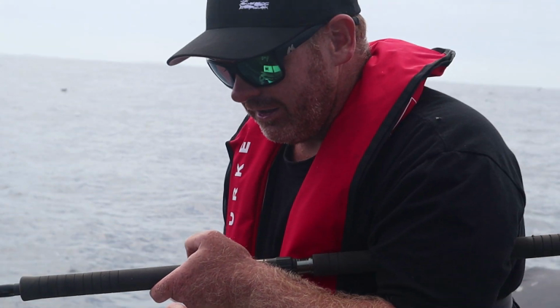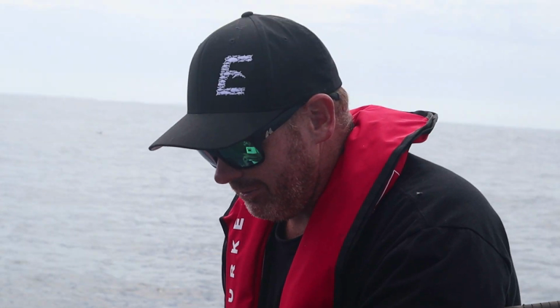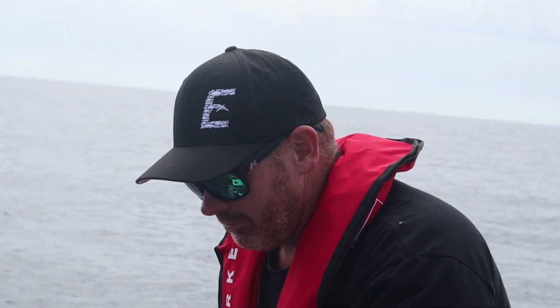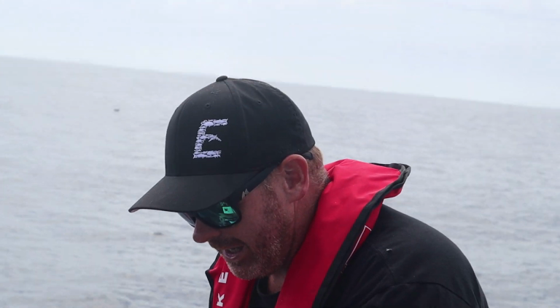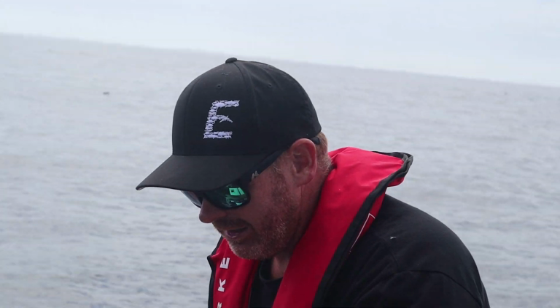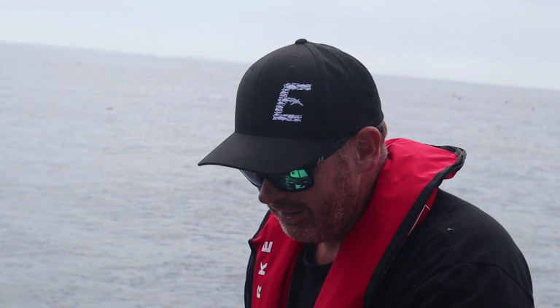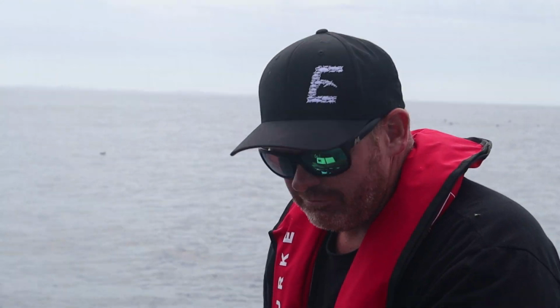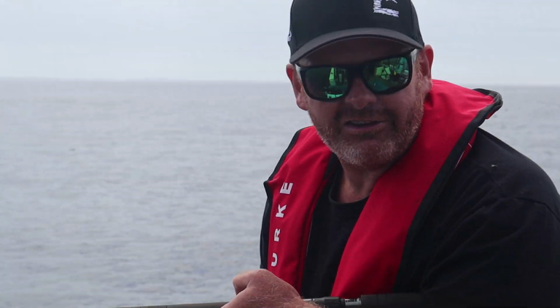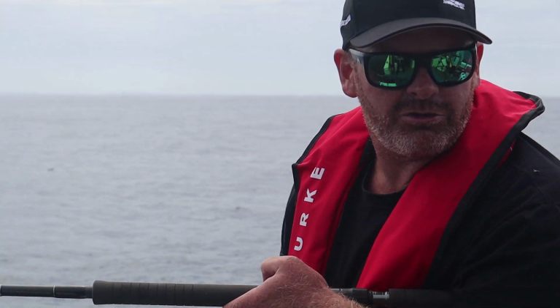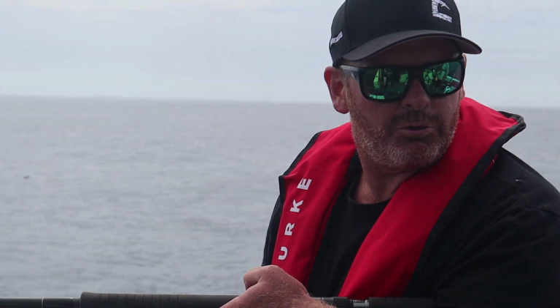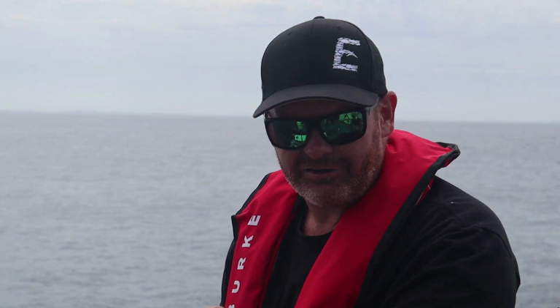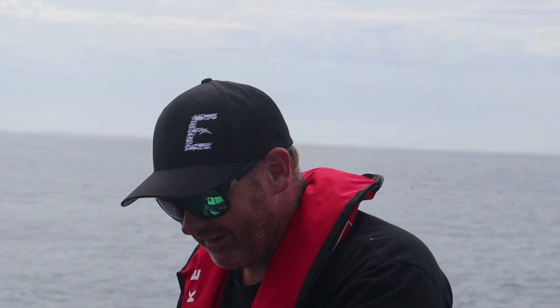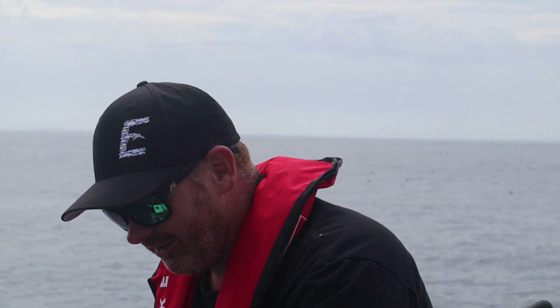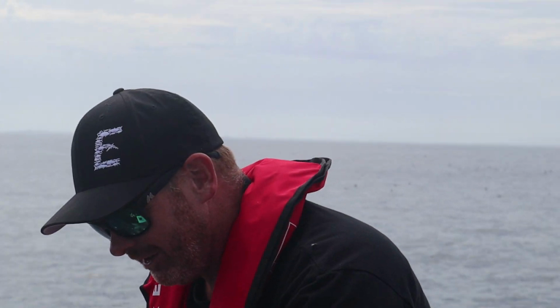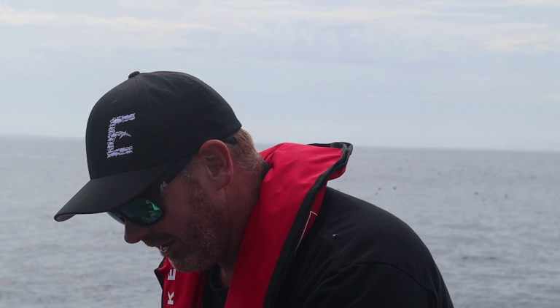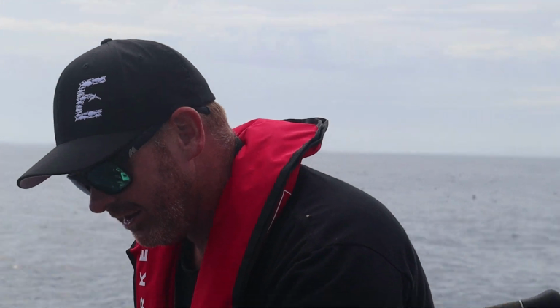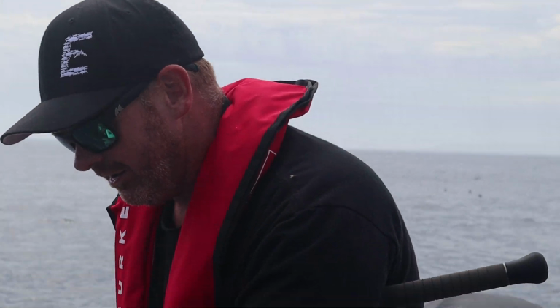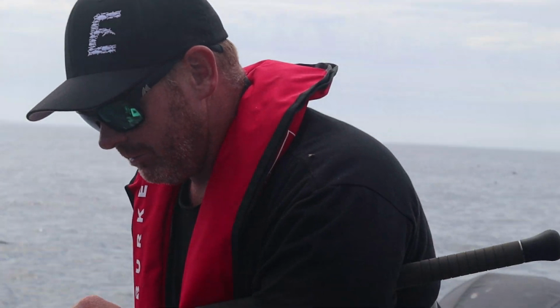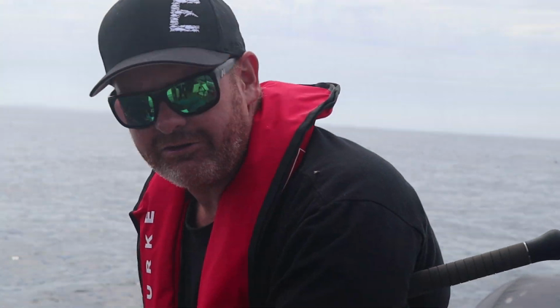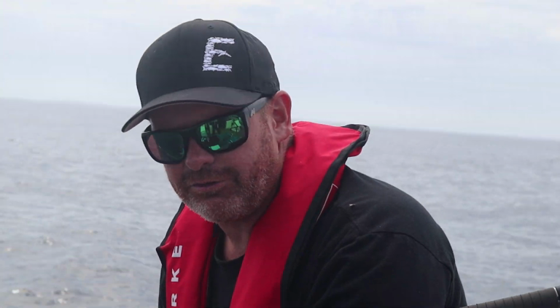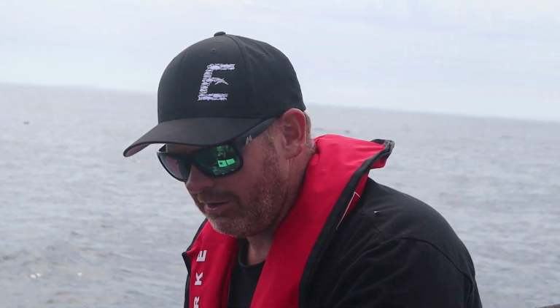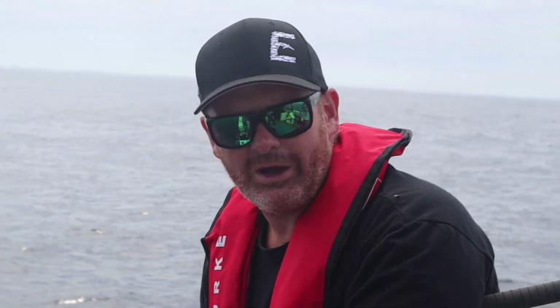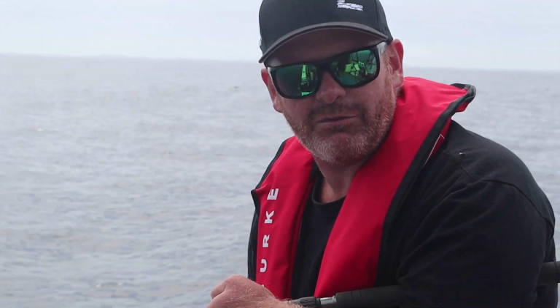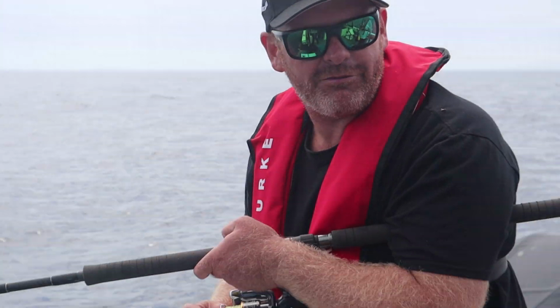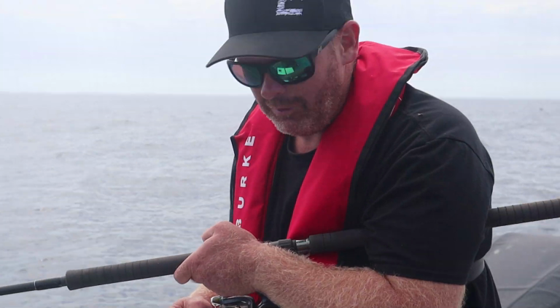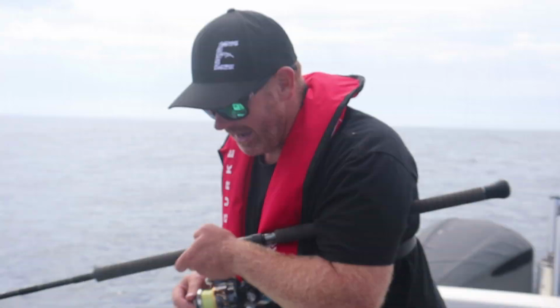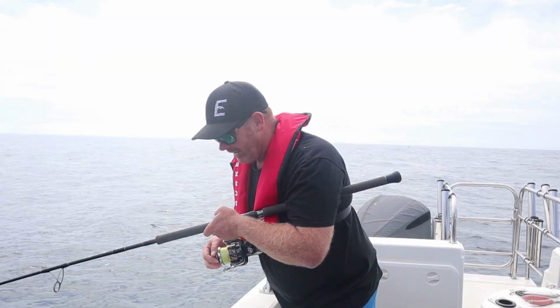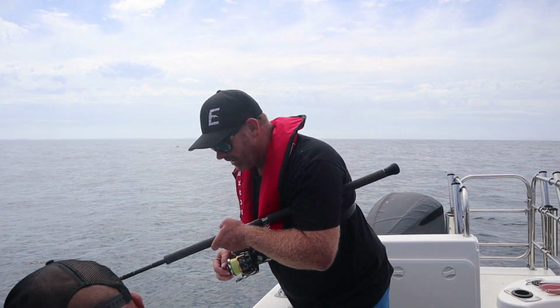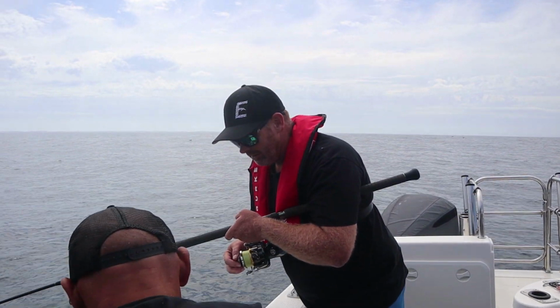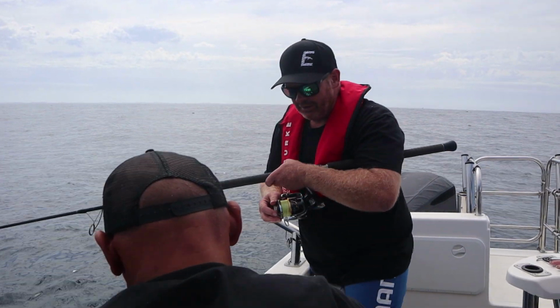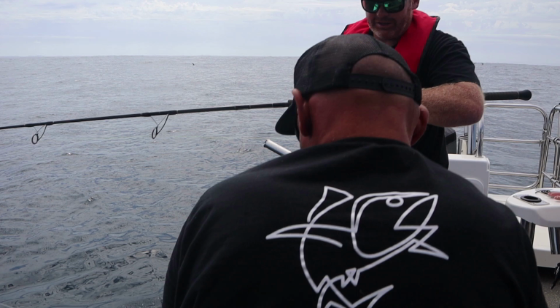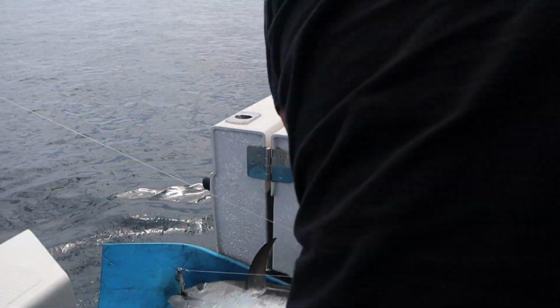Get him in and if you can get a measure, we'll whack a sat tag in this fish. A bit of research — find out where they're from, where they're going. Here we go.